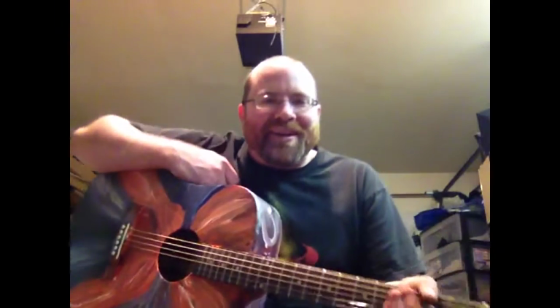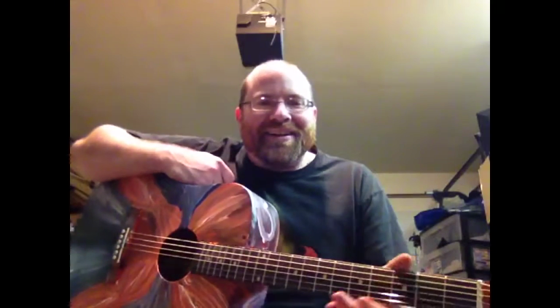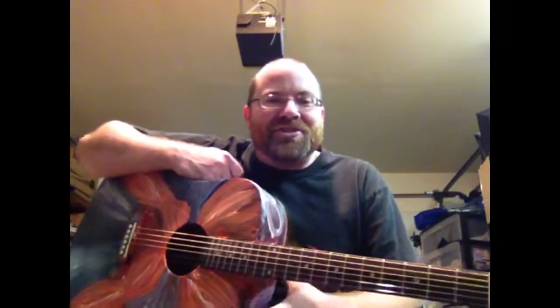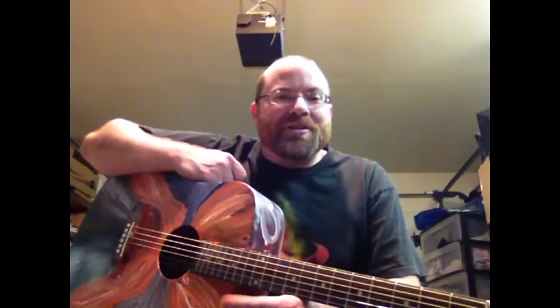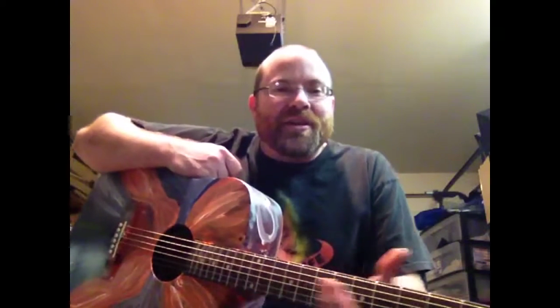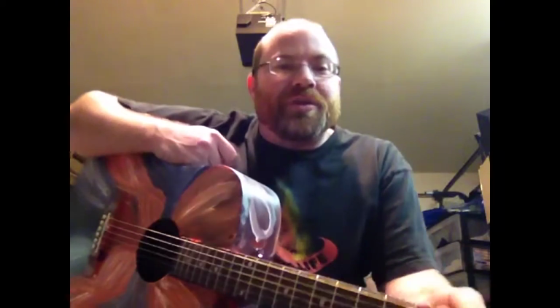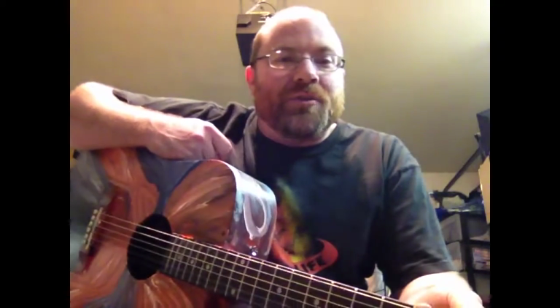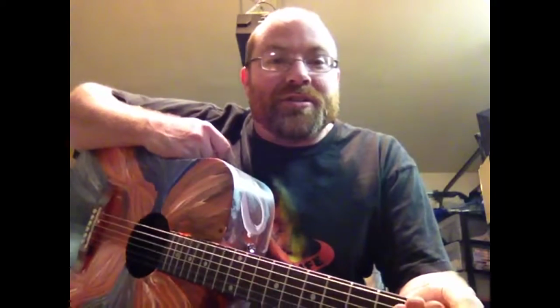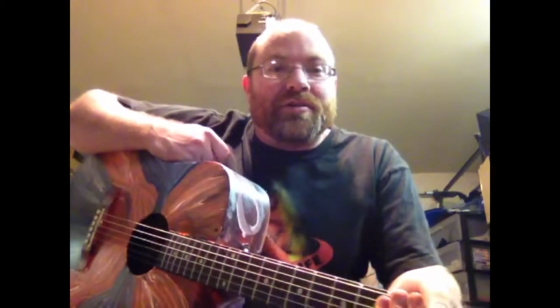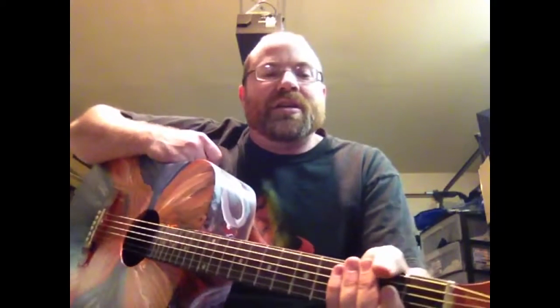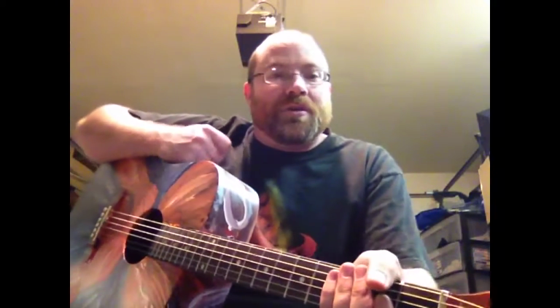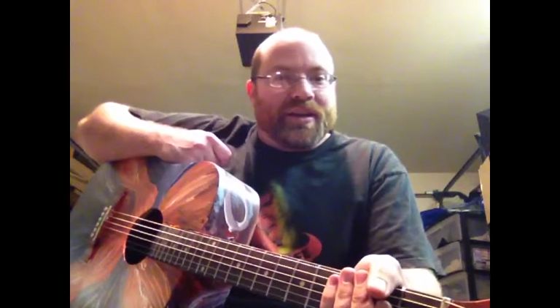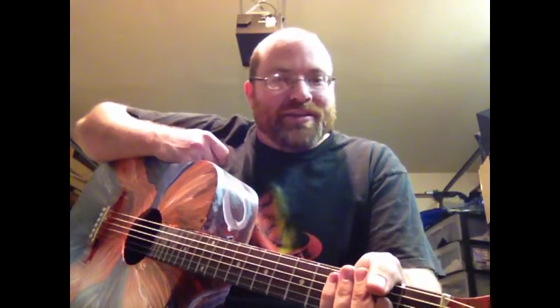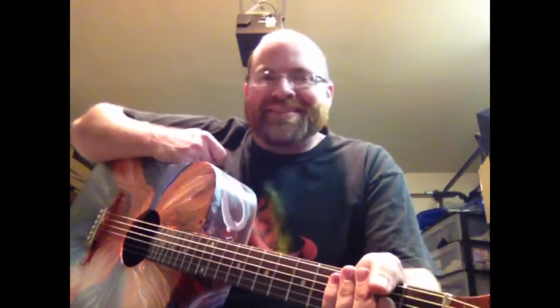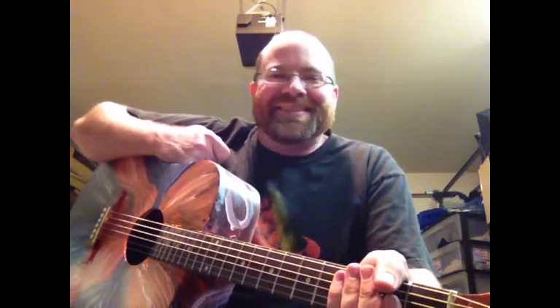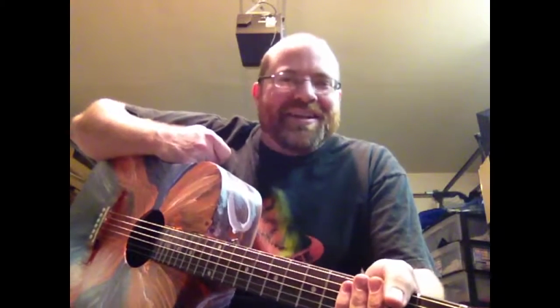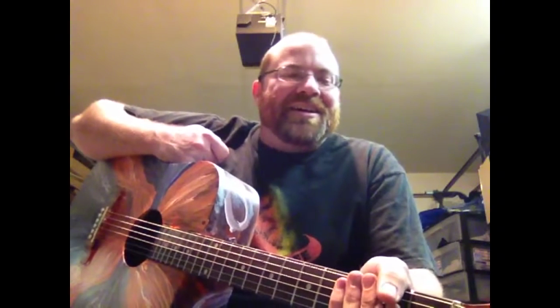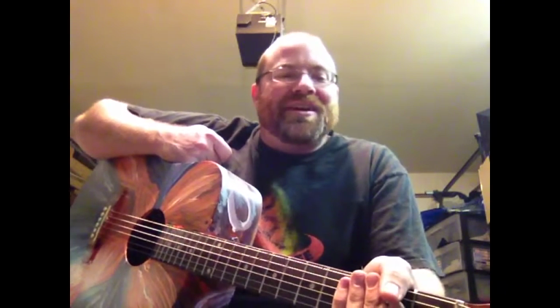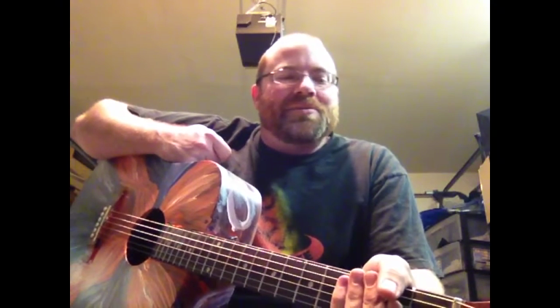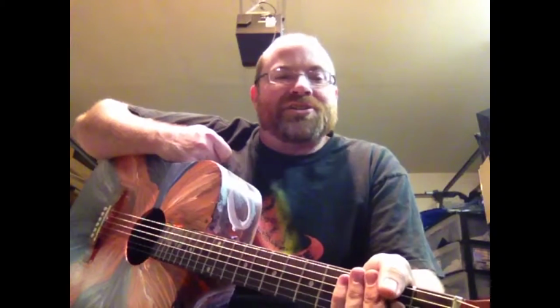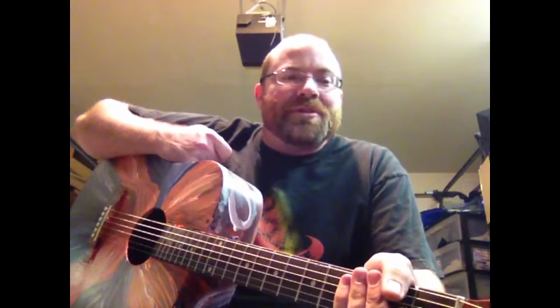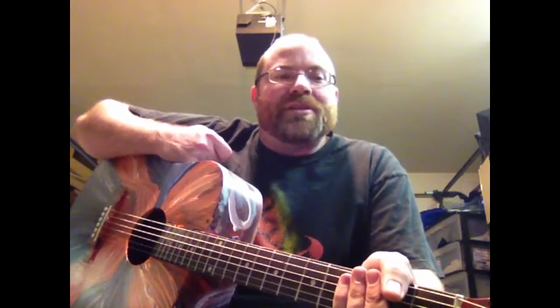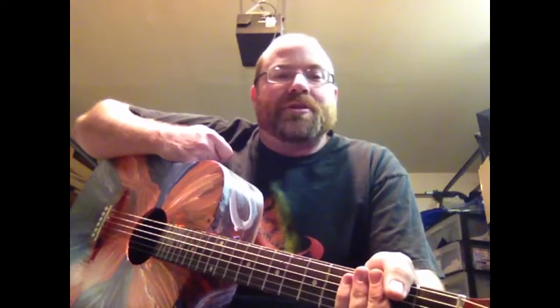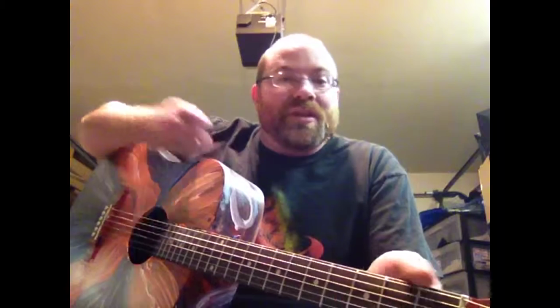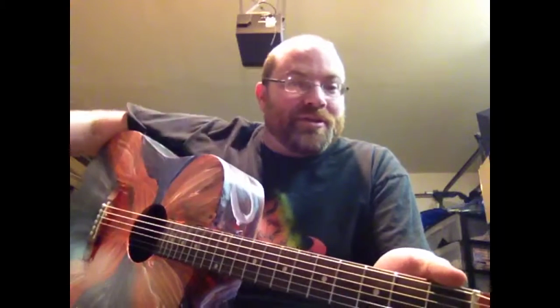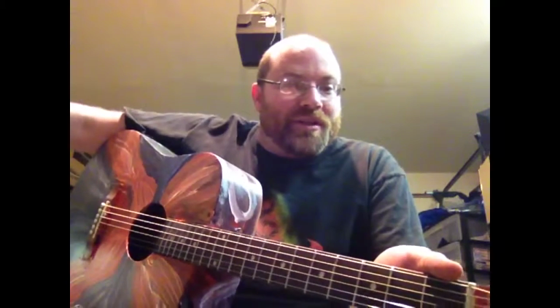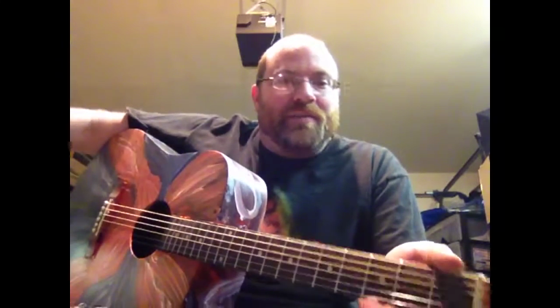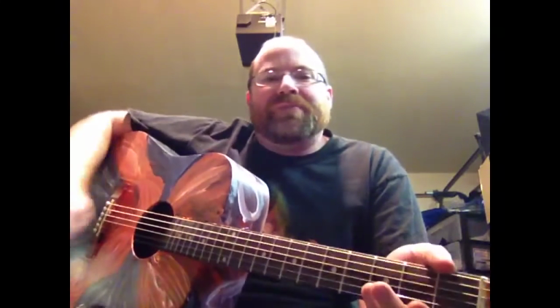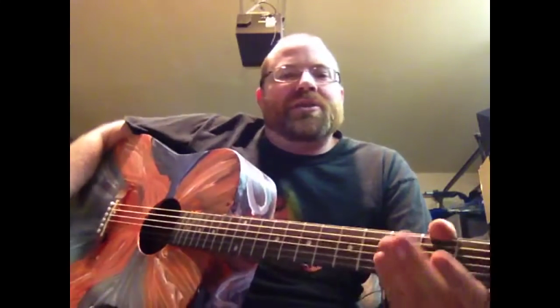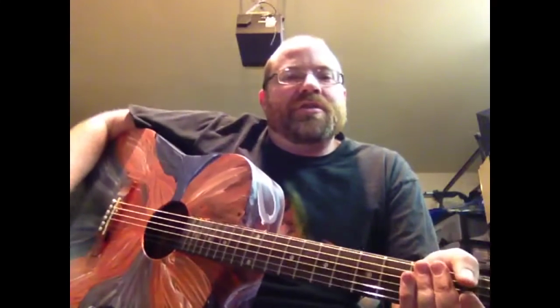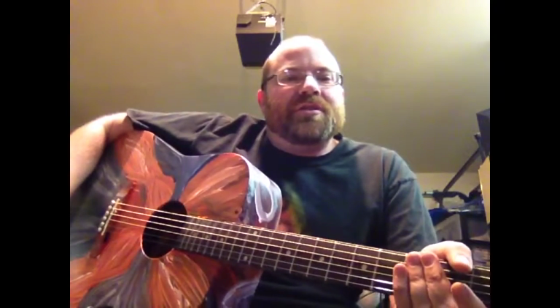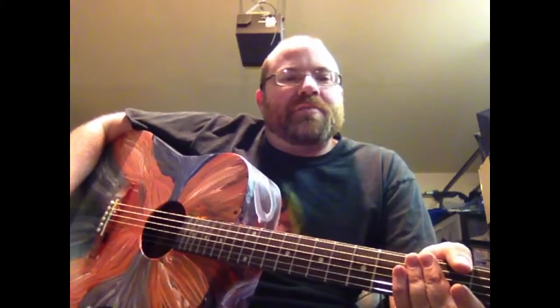Hi, it's Joe Hawkins again with Joe Hawkins Guitars, JoeHawkins.net, Etsy.com slash shops slash HempGuitarStraps and HempGuitarStraps.com, showing you another guitar that I've painted.